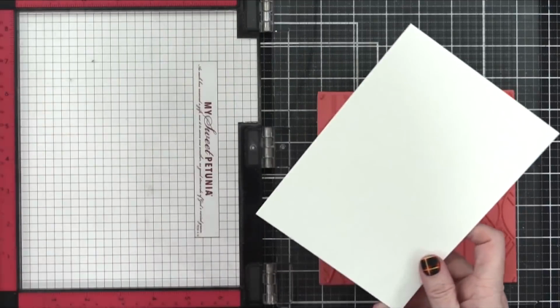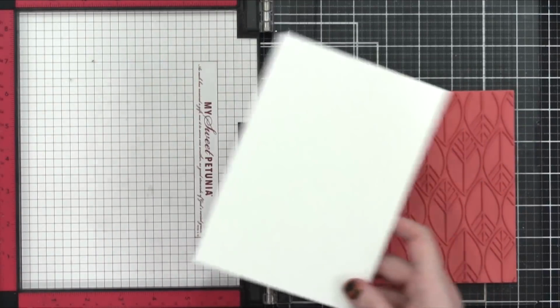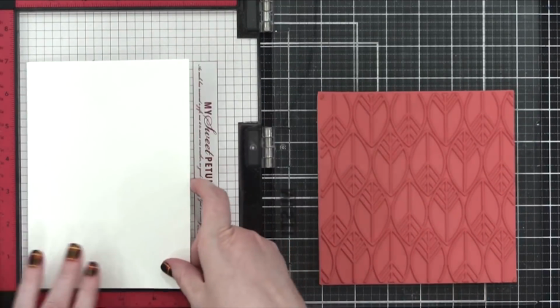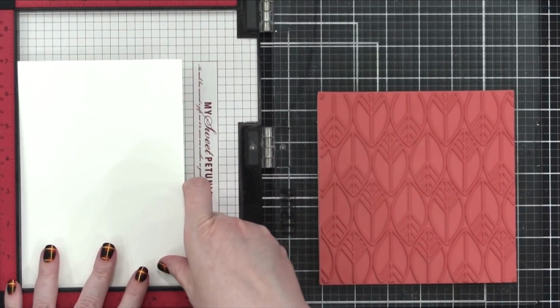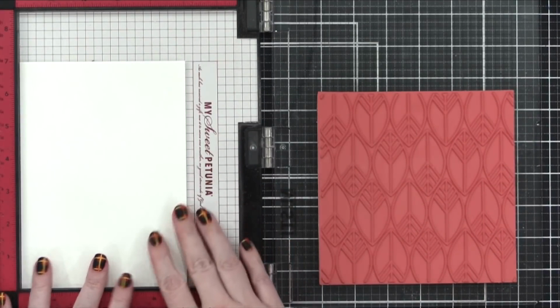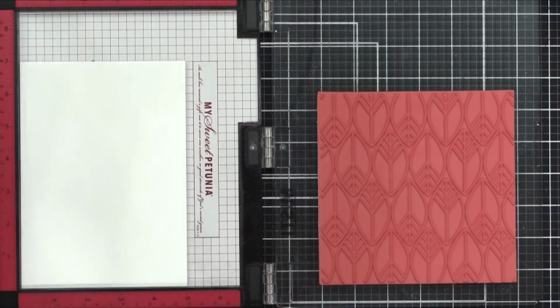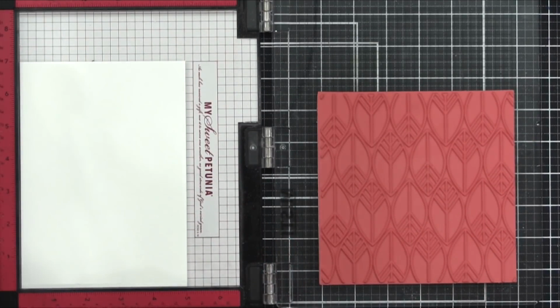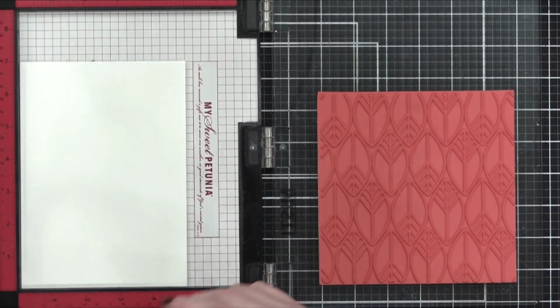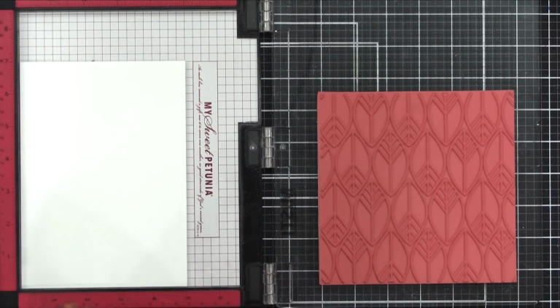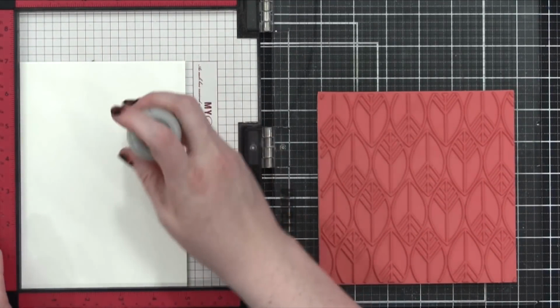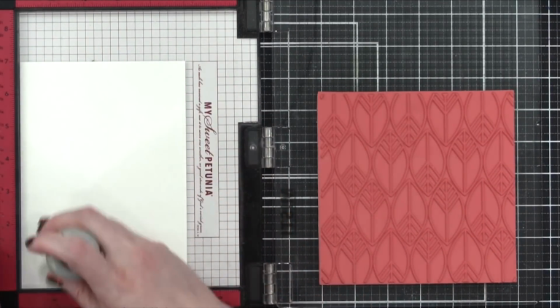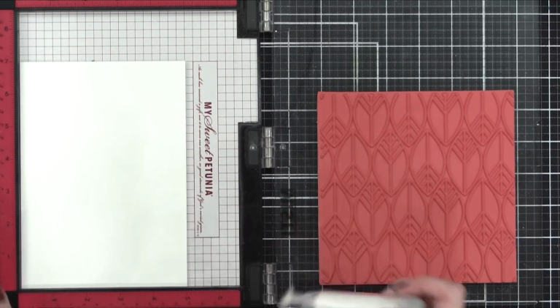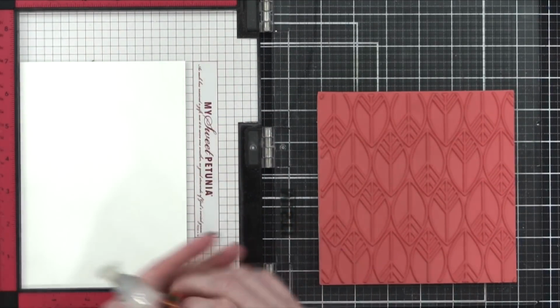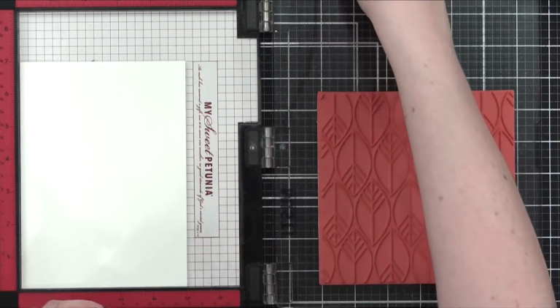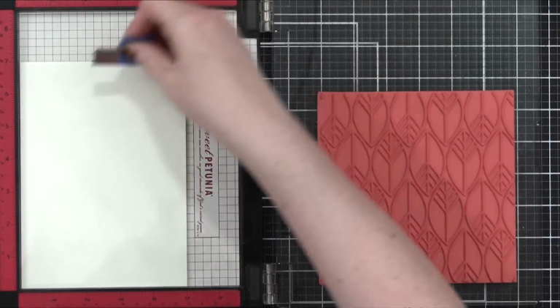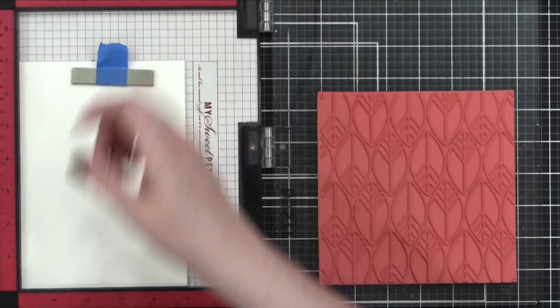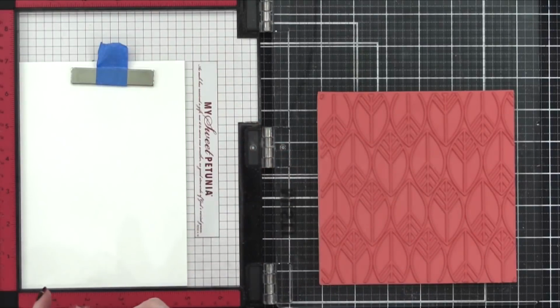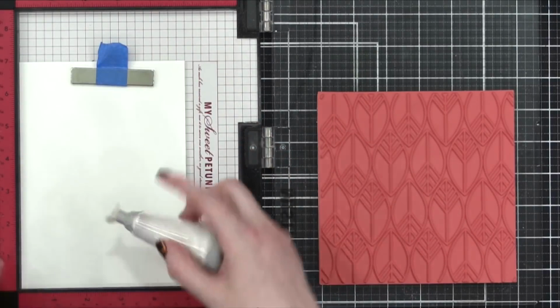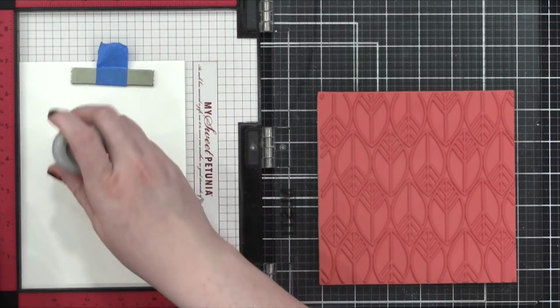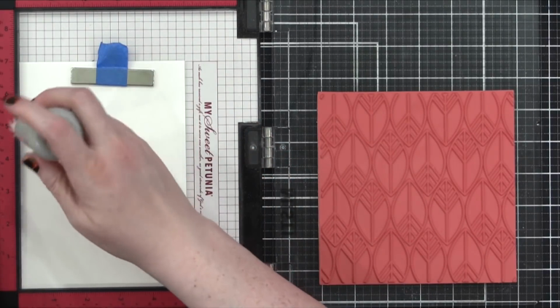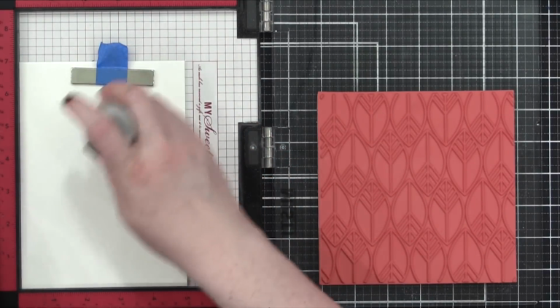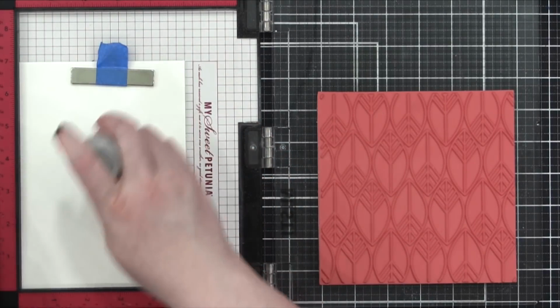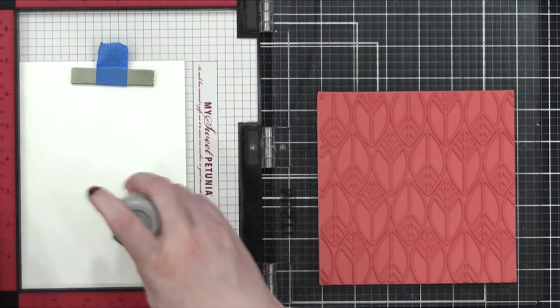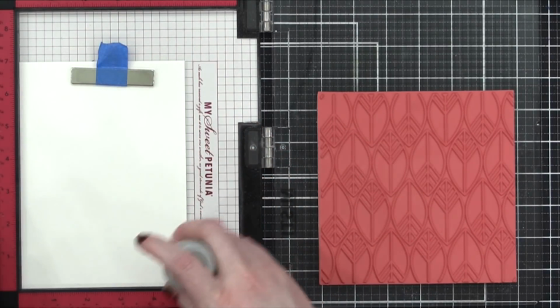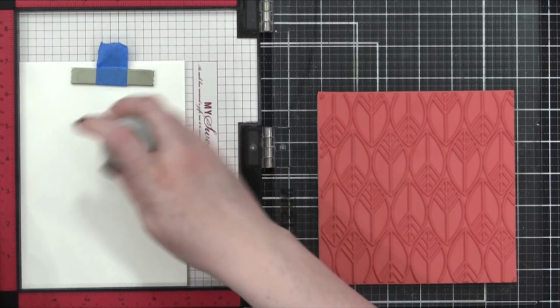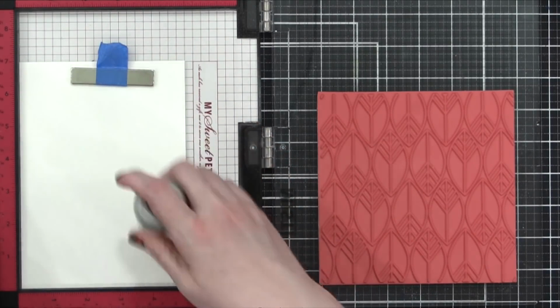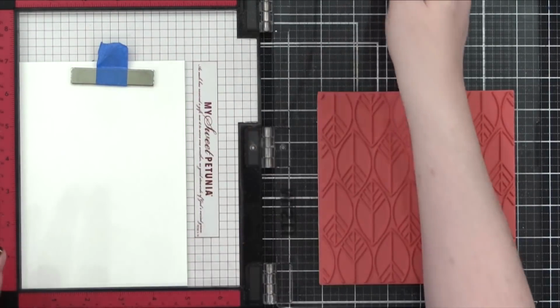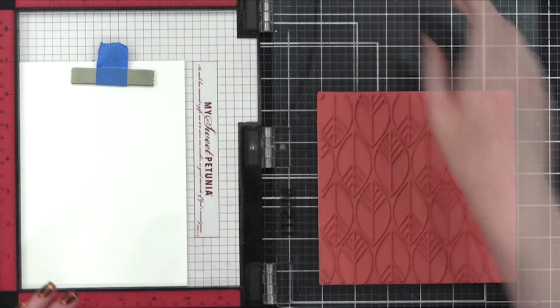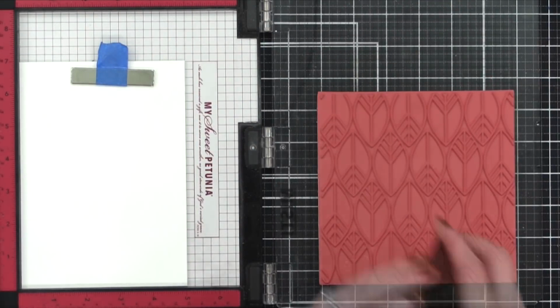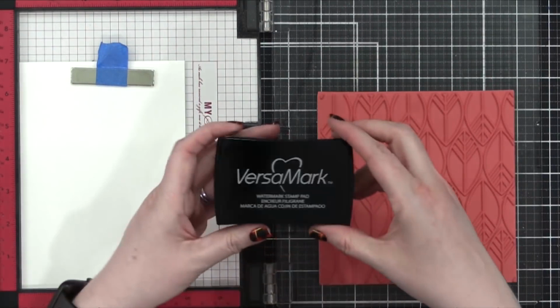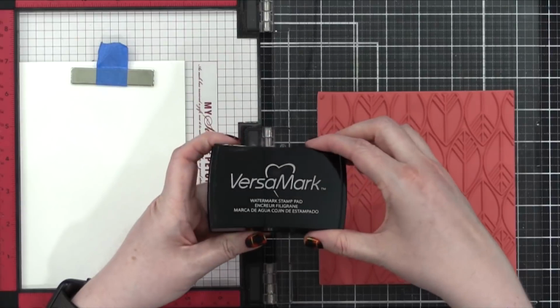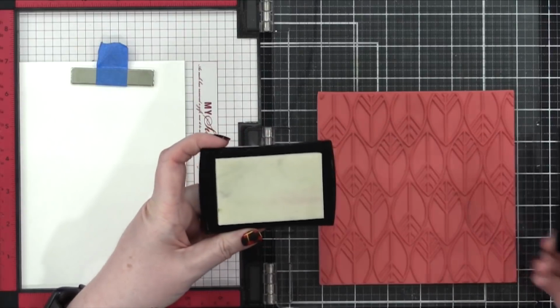The paper I'm using today is watercolor paper from Strathmore — this is the pre-cut five by seven watercolor paper. I'm prepping that watercolor paper with an anti-static powder tool because I will be doing some heat embossing.